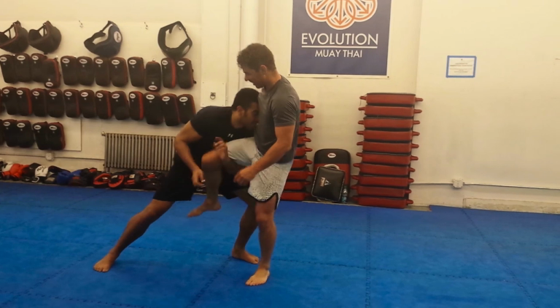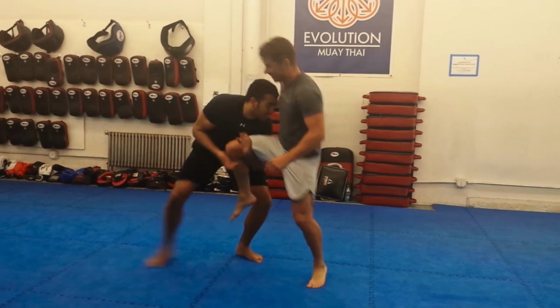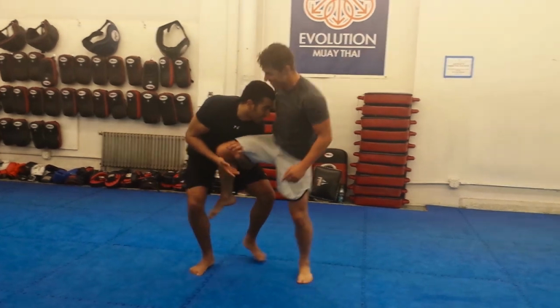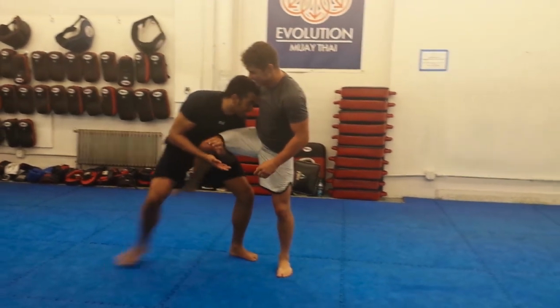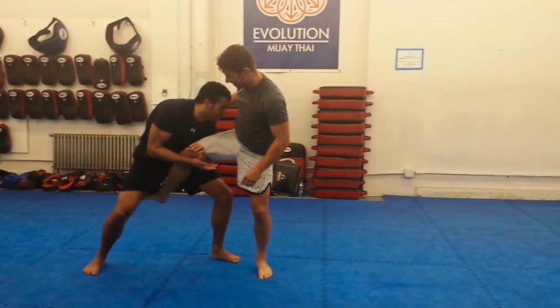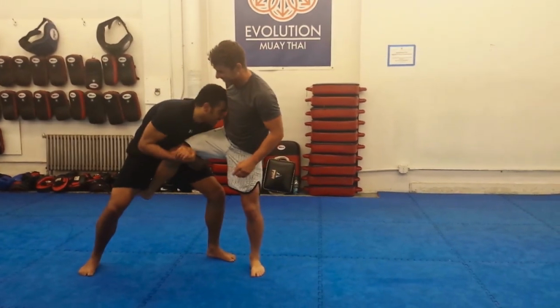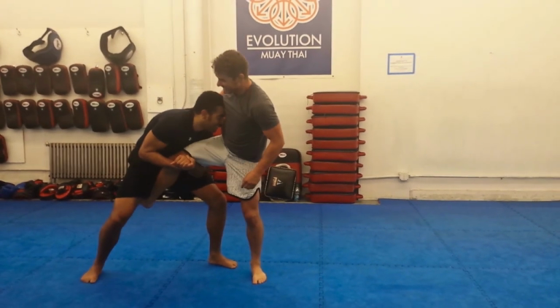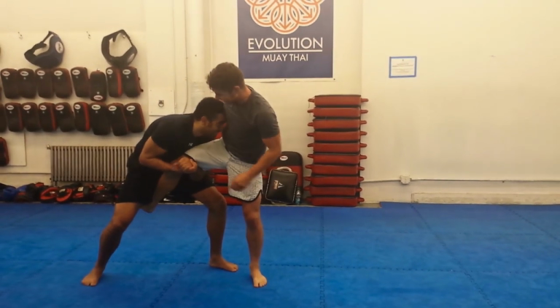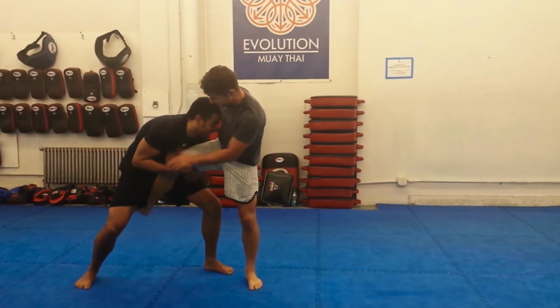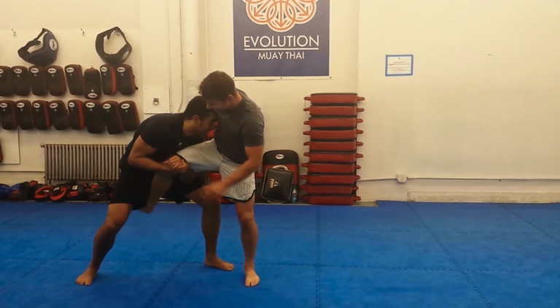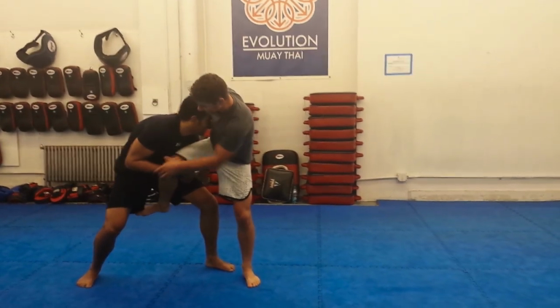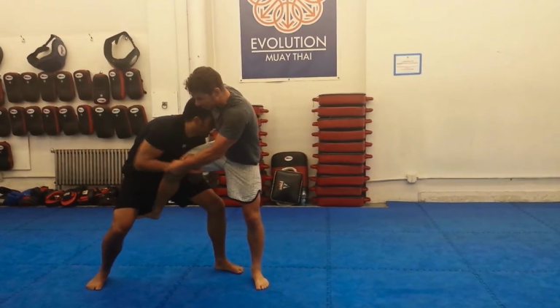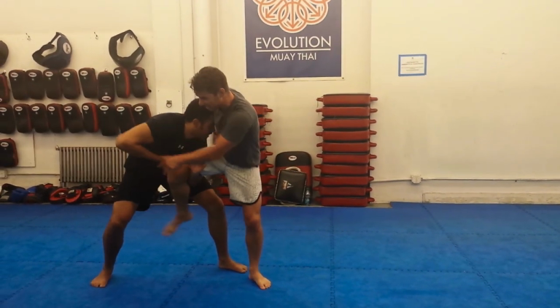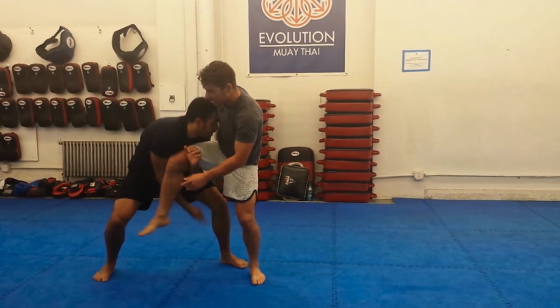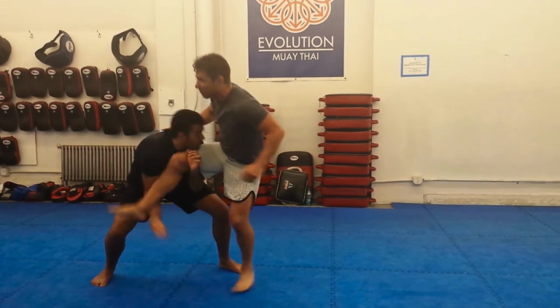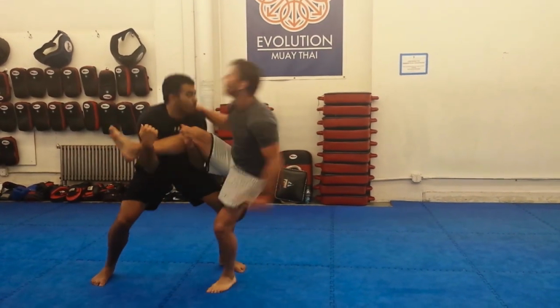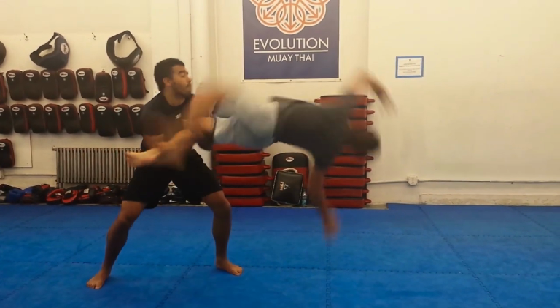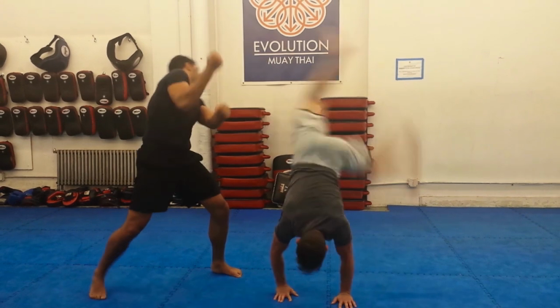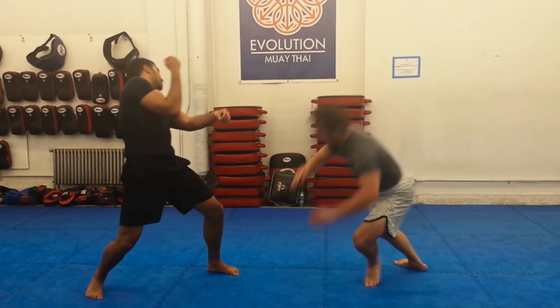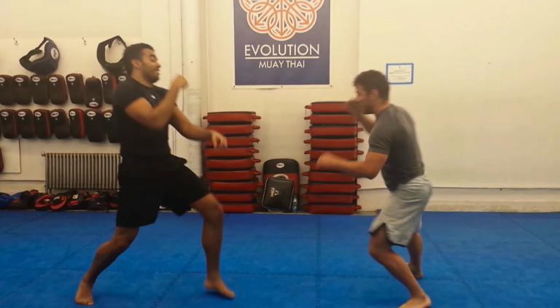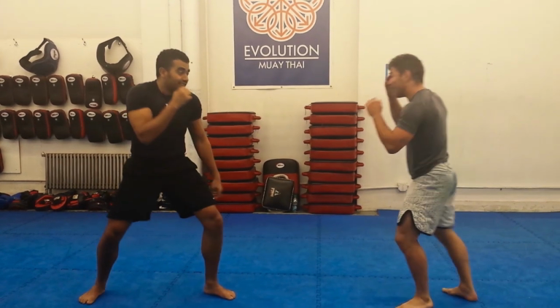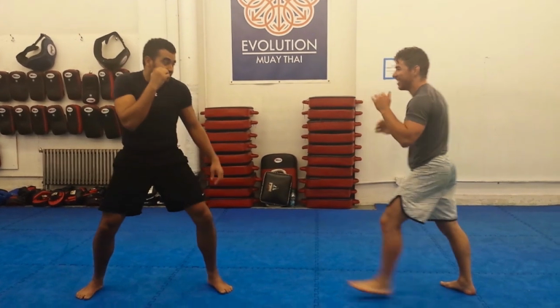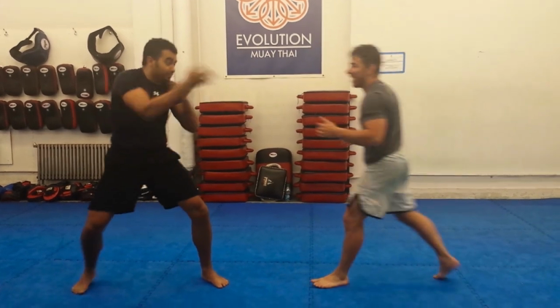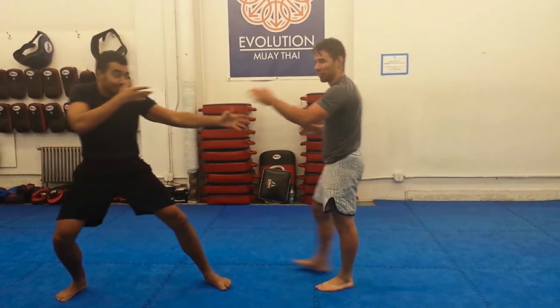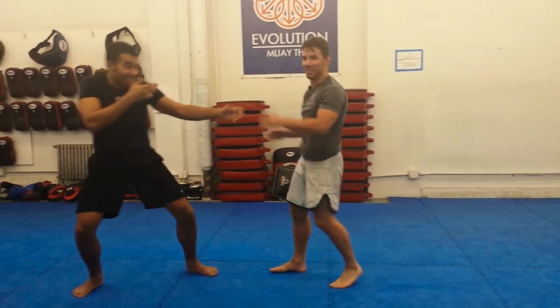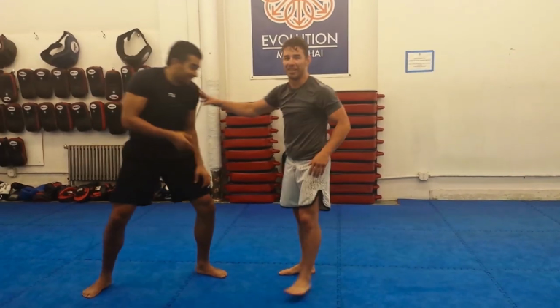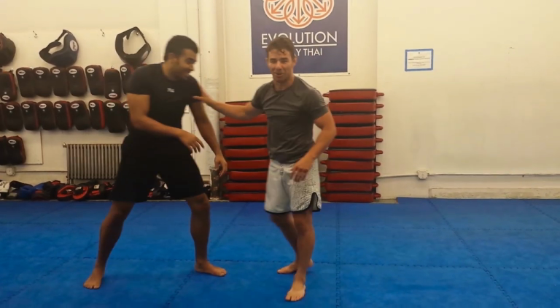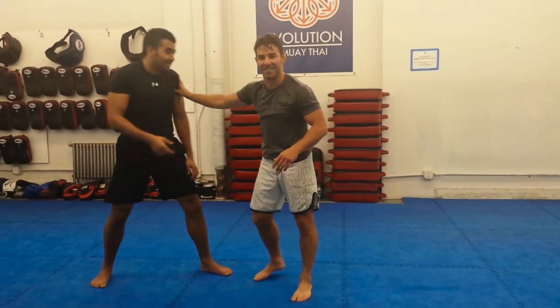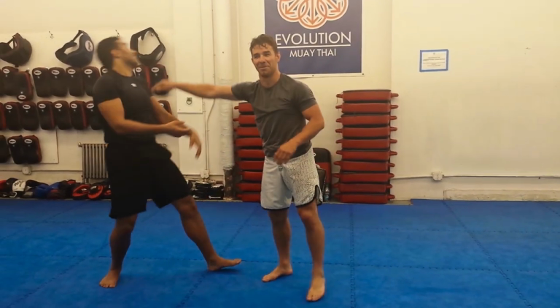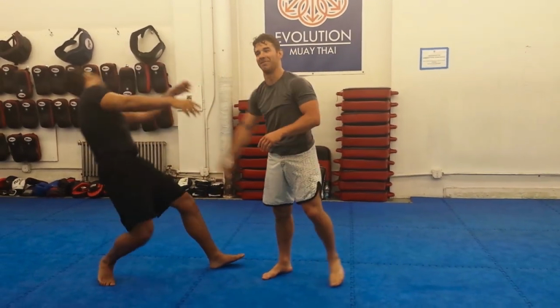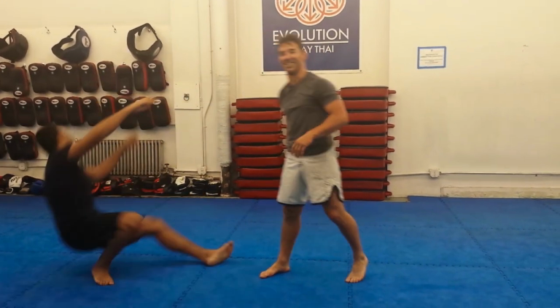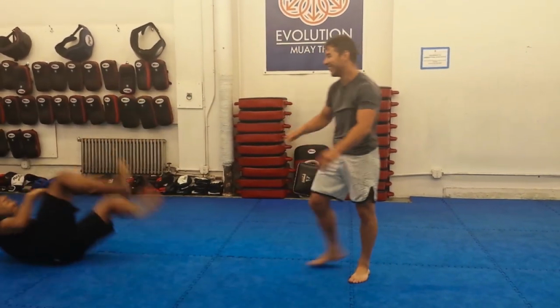Let's try that again. Come down — I'm fighting you. Come down. Back flip out. And usually at this point, he's demoralized and doesn't want to fight anyone.